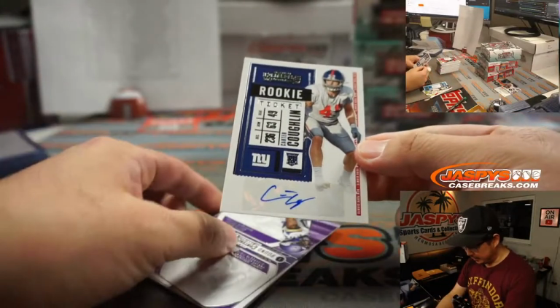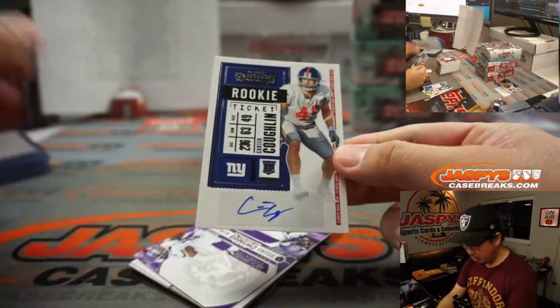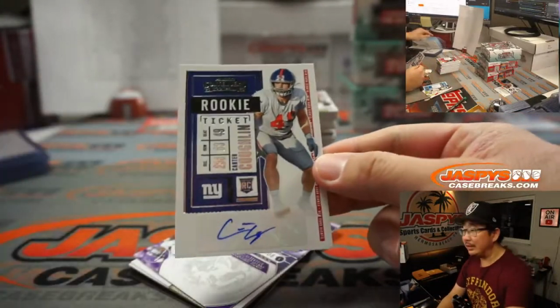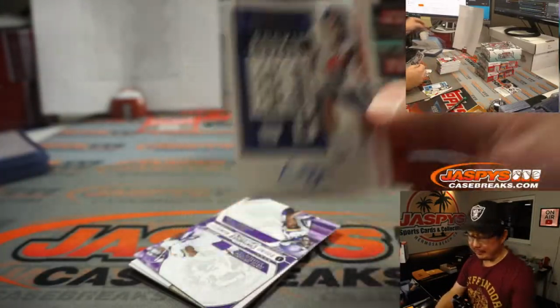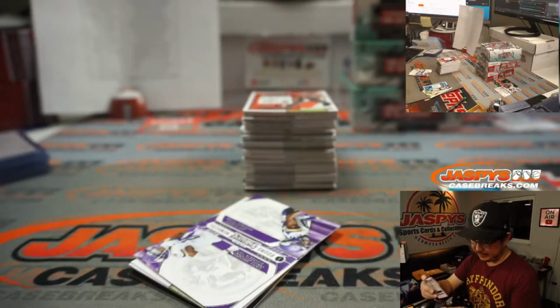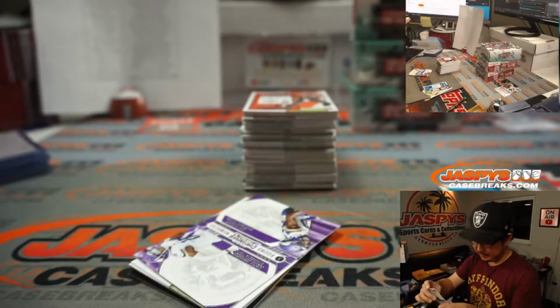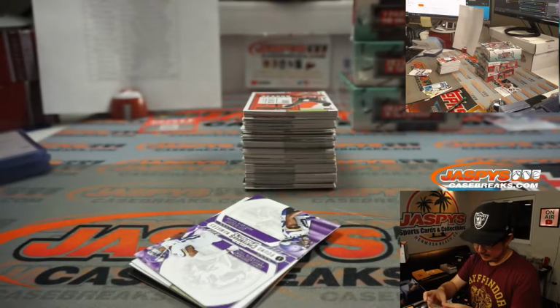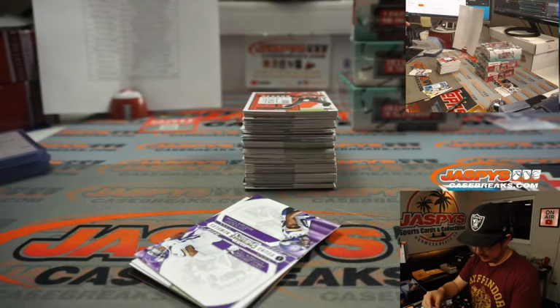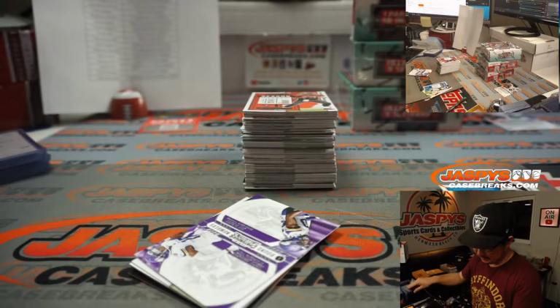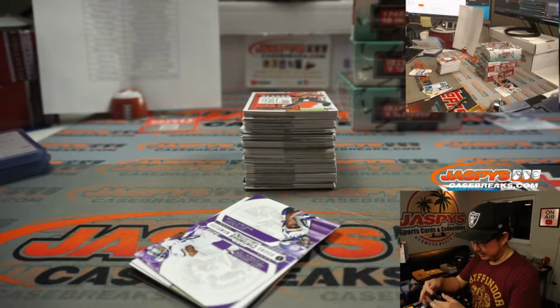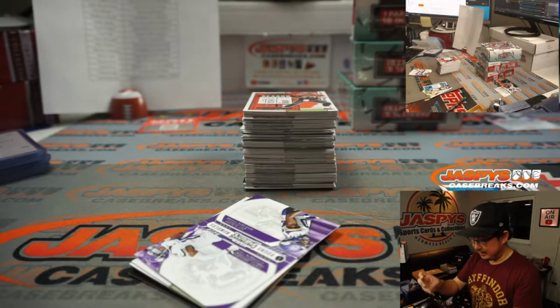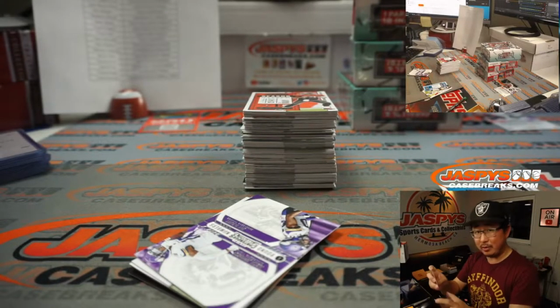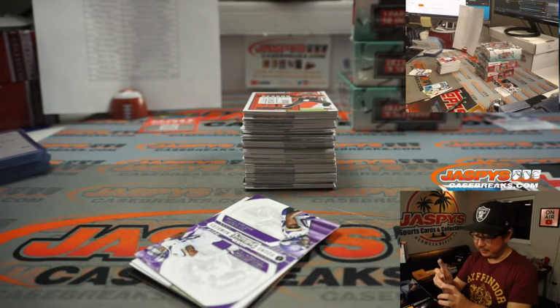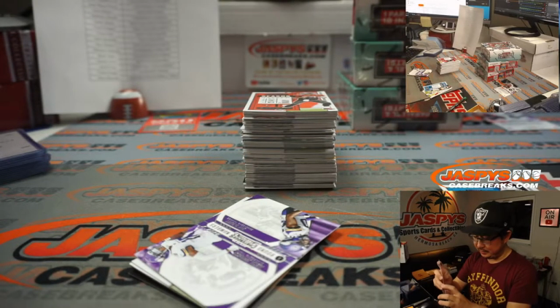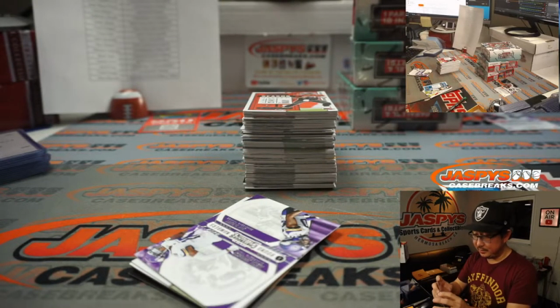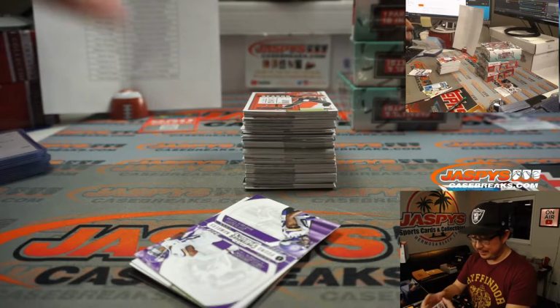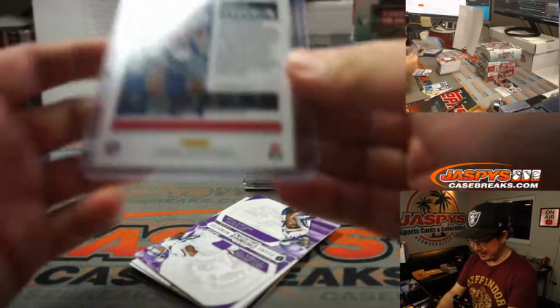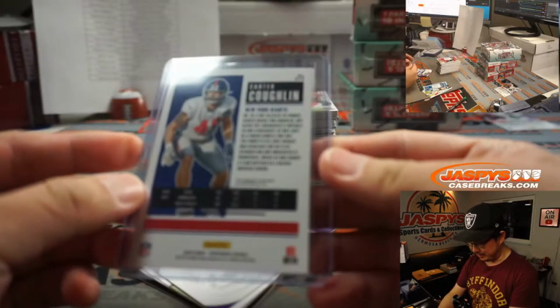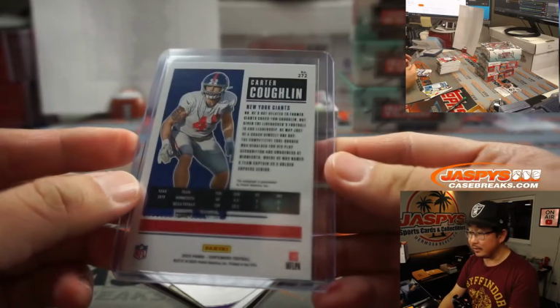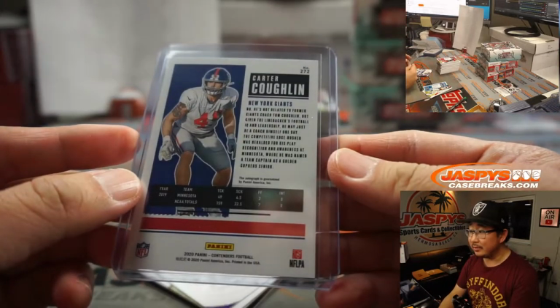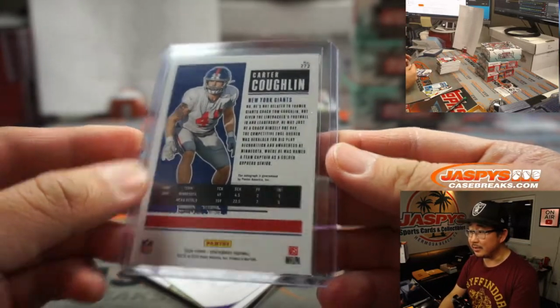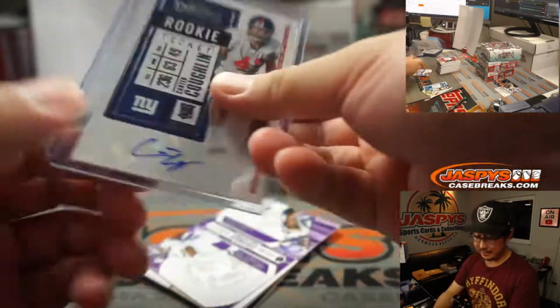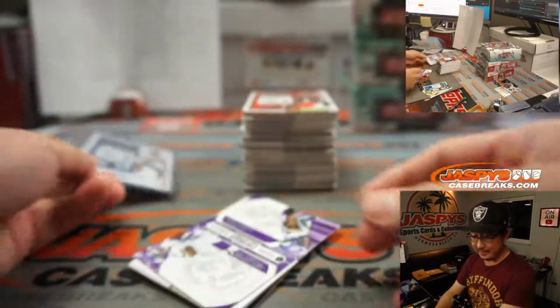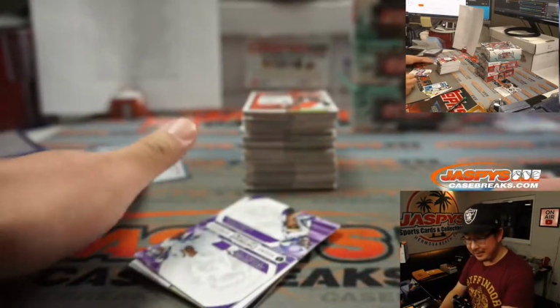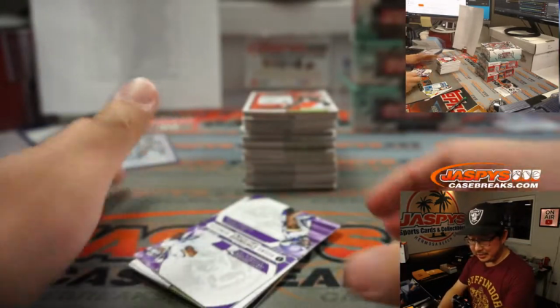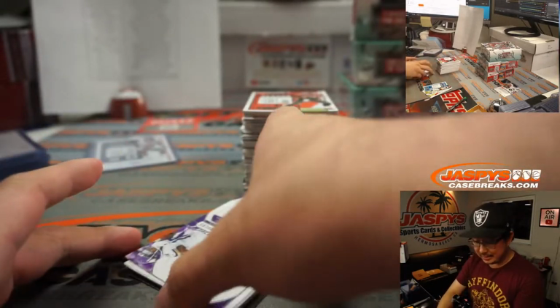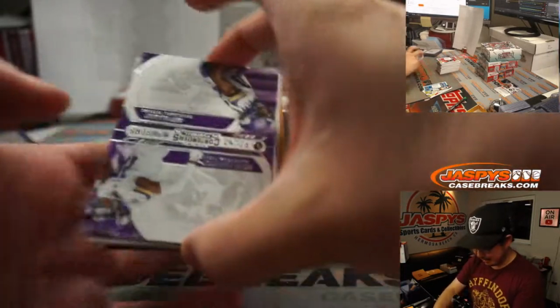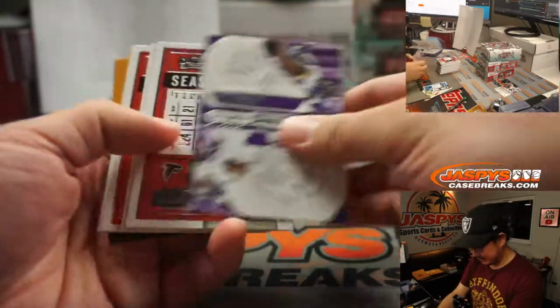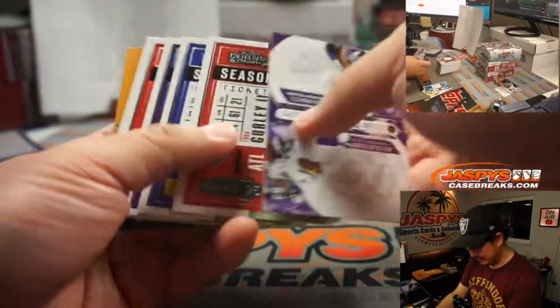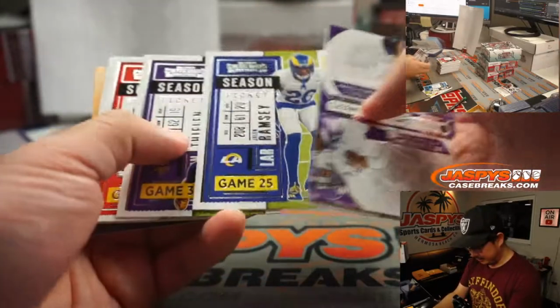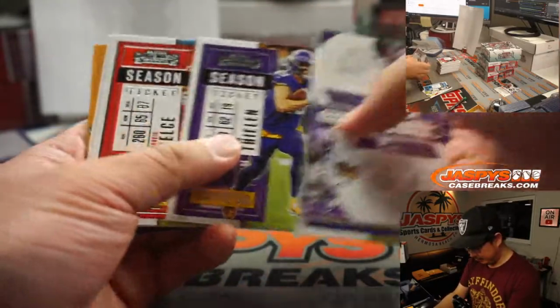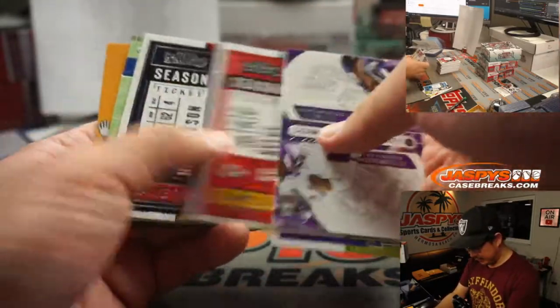There's Carter Coughlin — no relation. It says on the back of the card, literally none. This goes to the Giants though — Travis for the New York Football Giants.